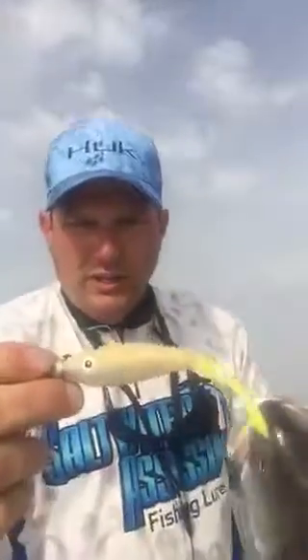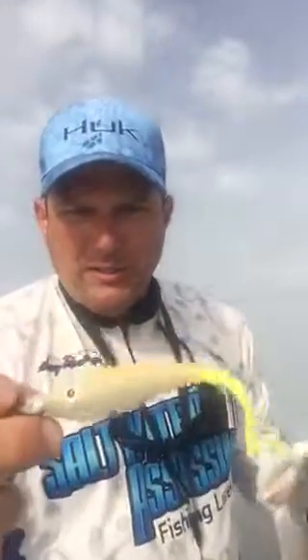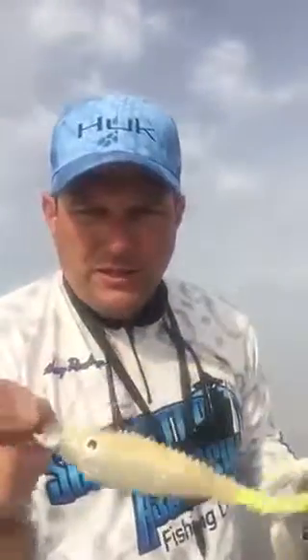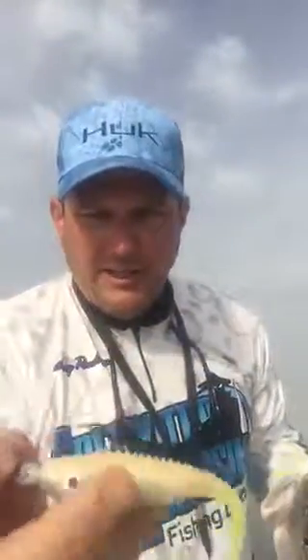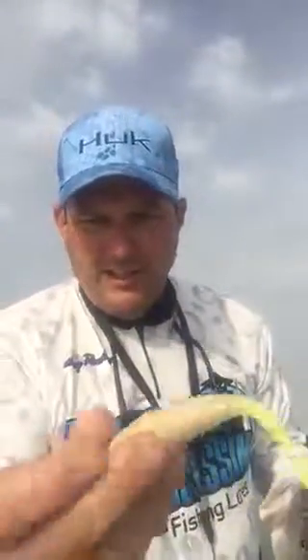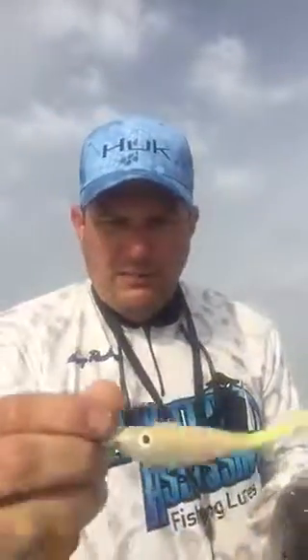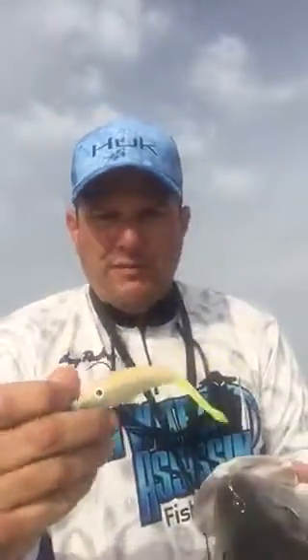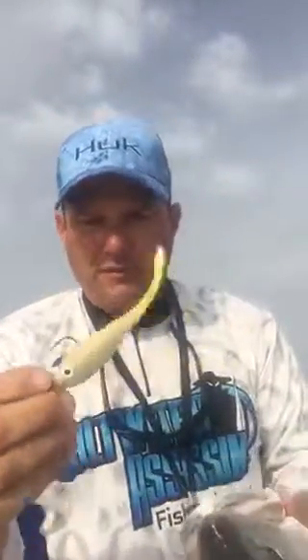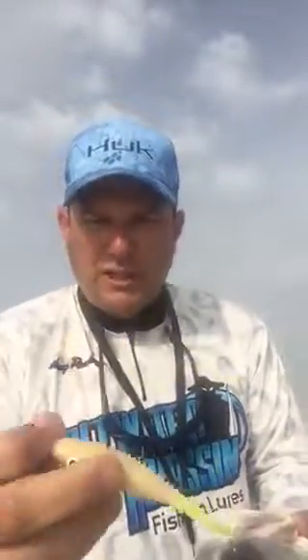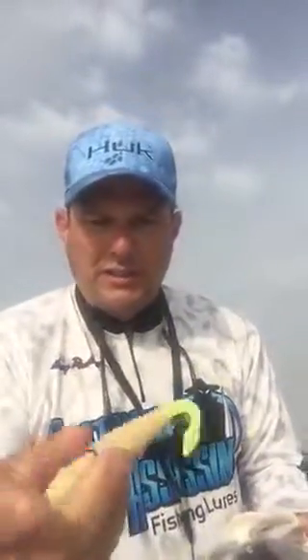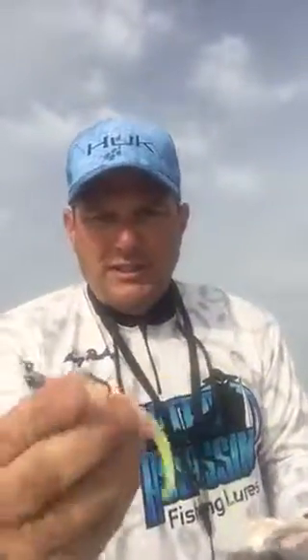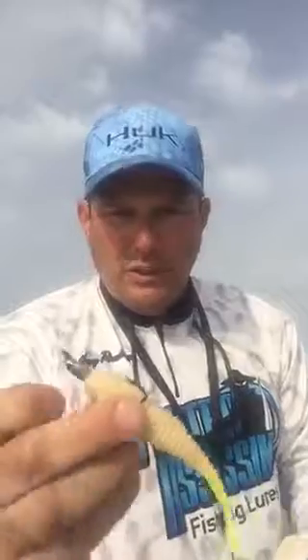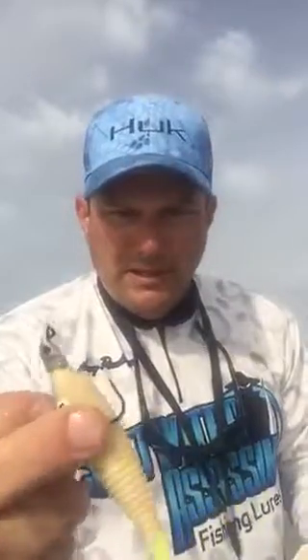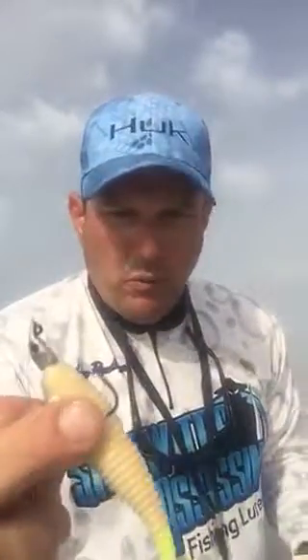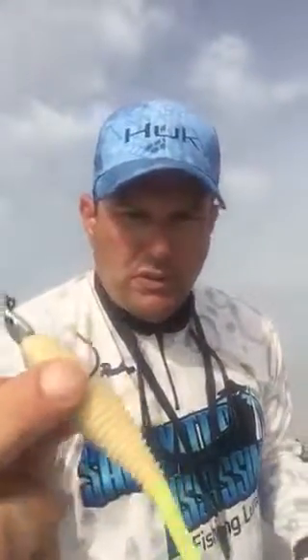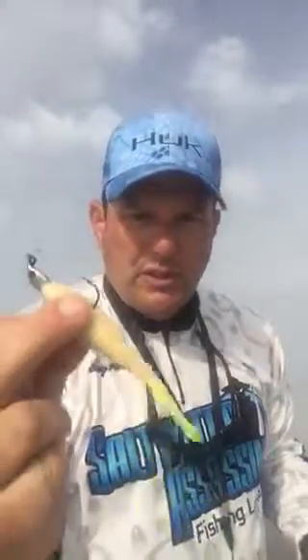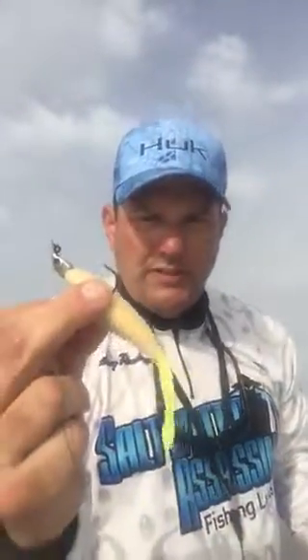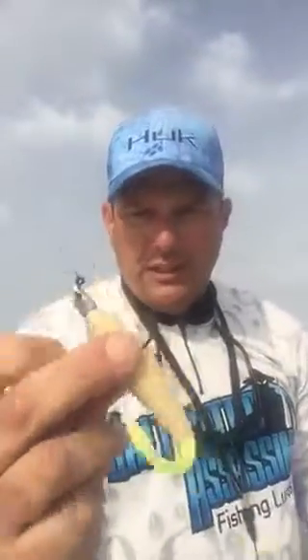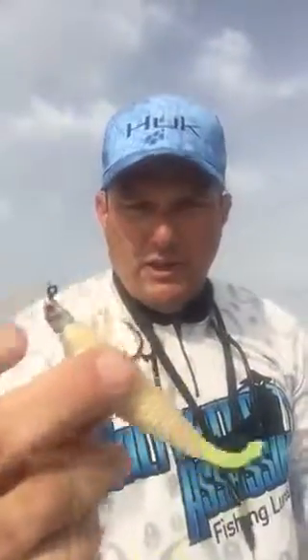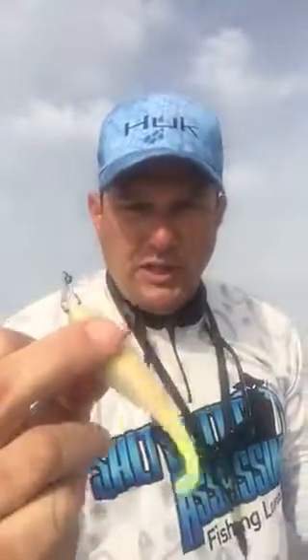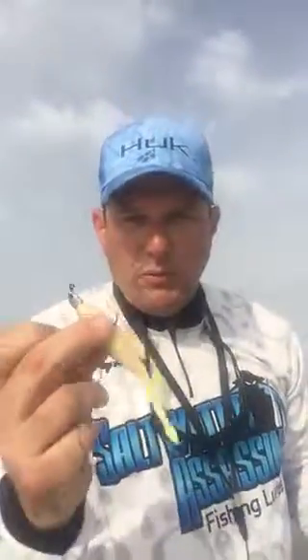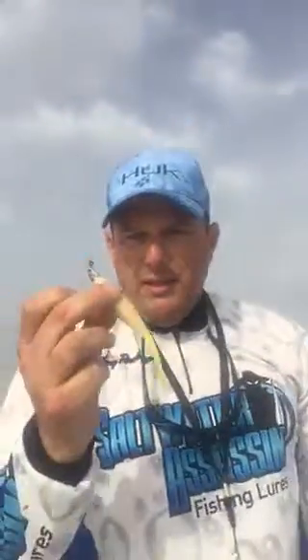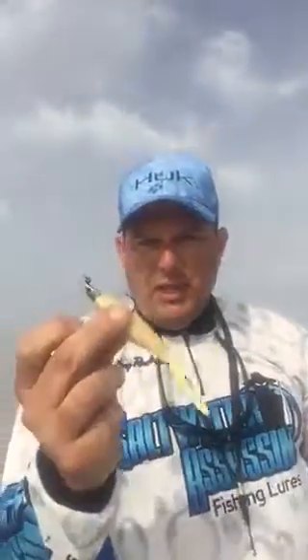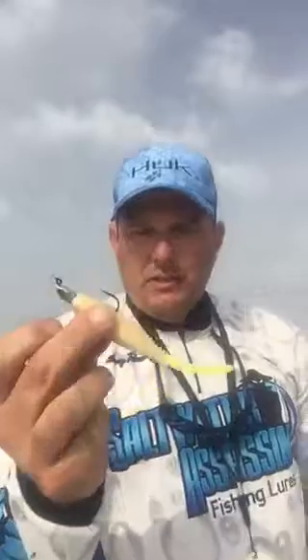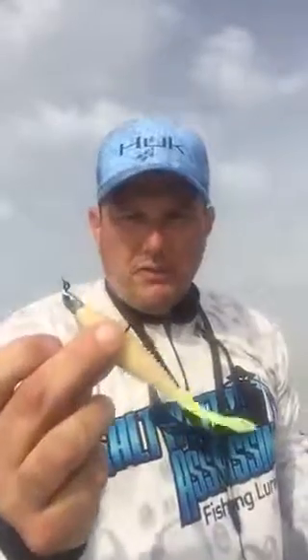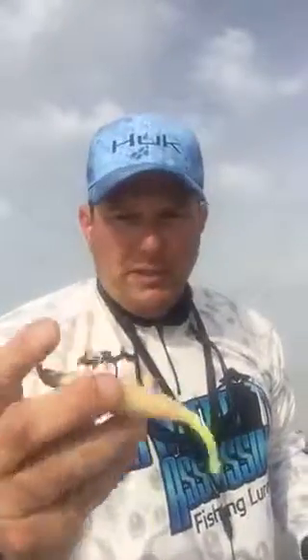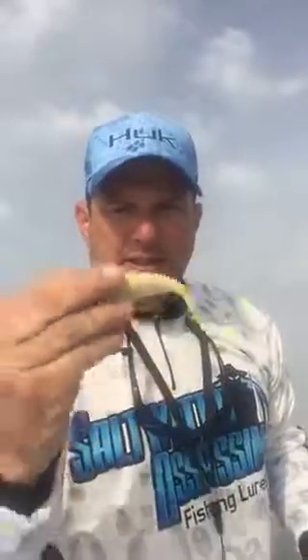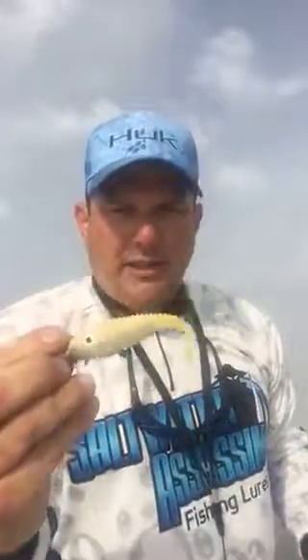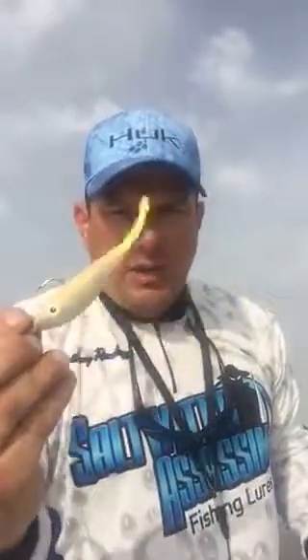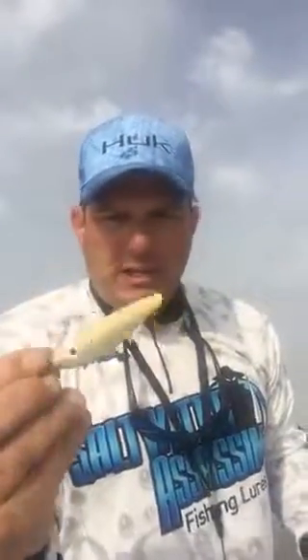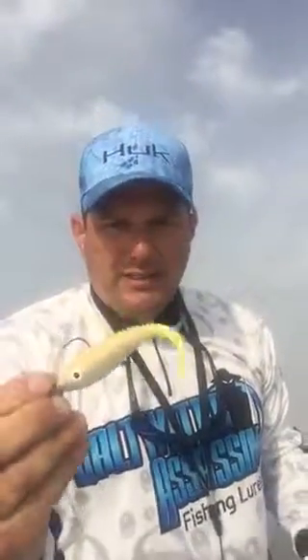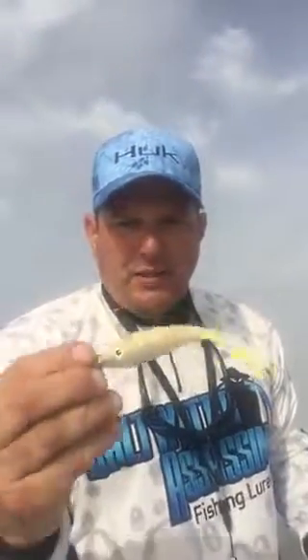You can see the Salty Snack here. I'm using the fried chicken color, which is showing up great in the stained water. Just rigging it on a jig head like you would any soft jerk bait. This thing is phenomenal — it's got great tail action.